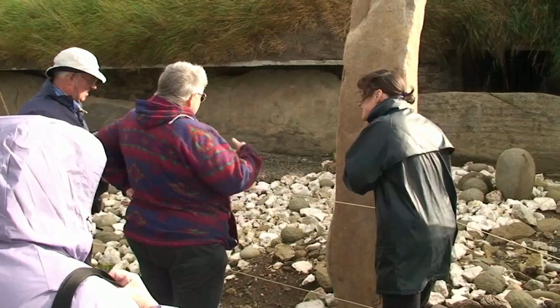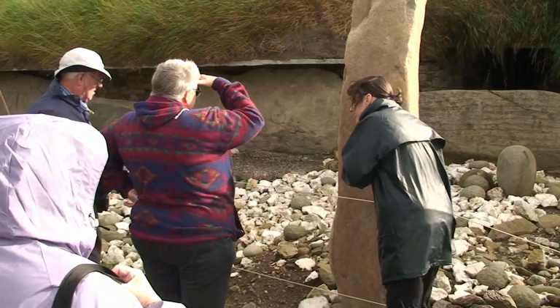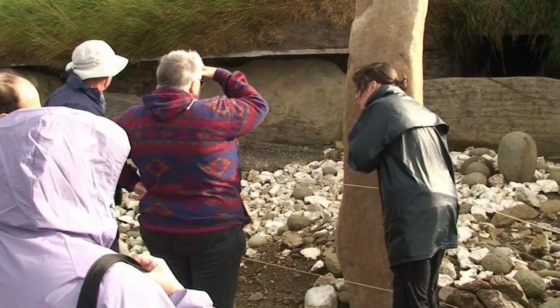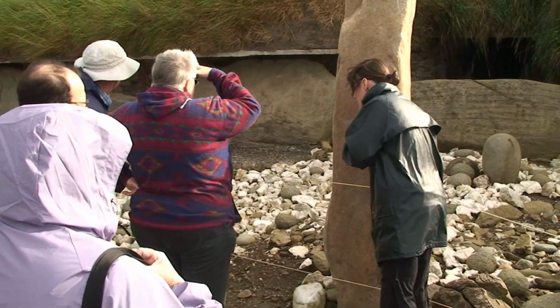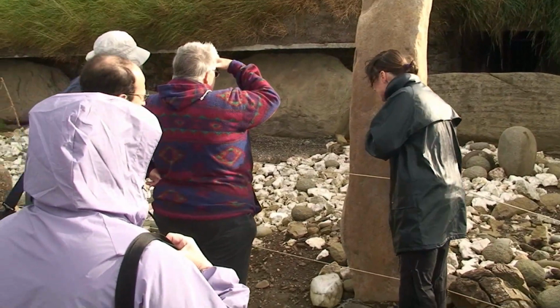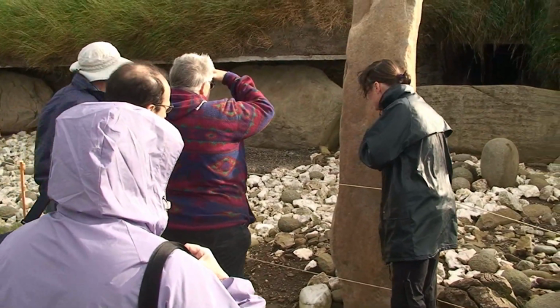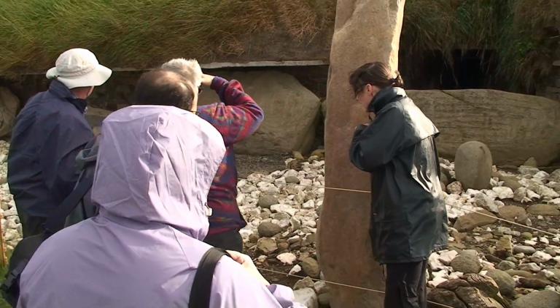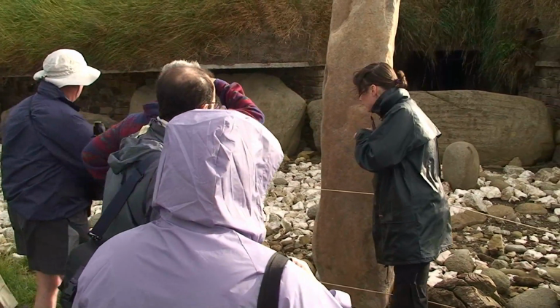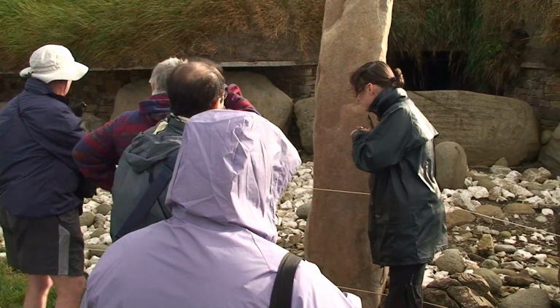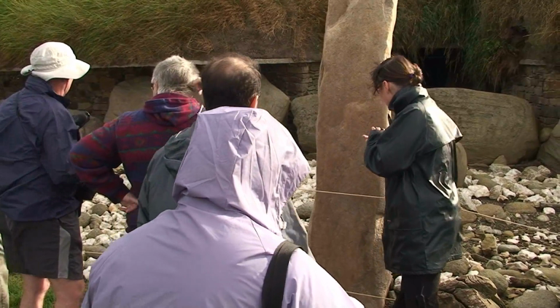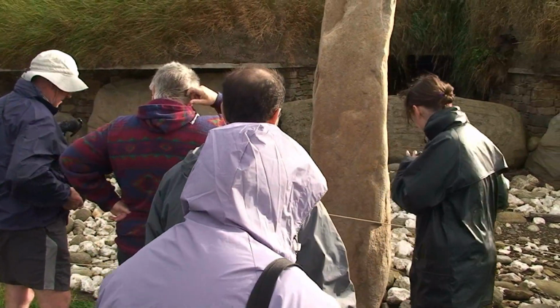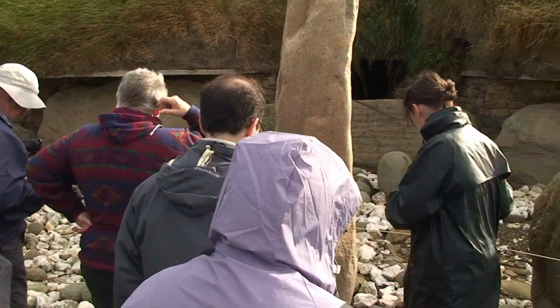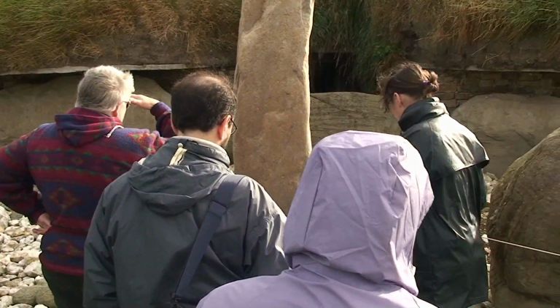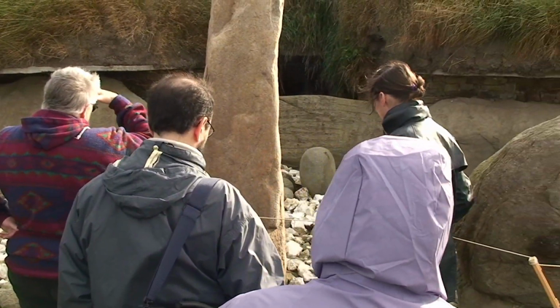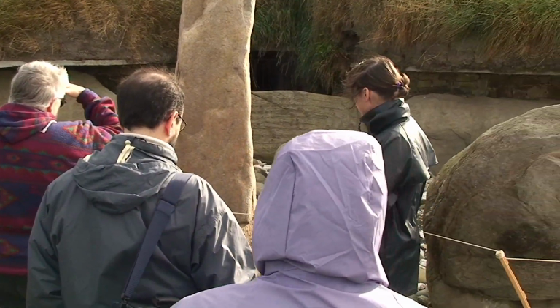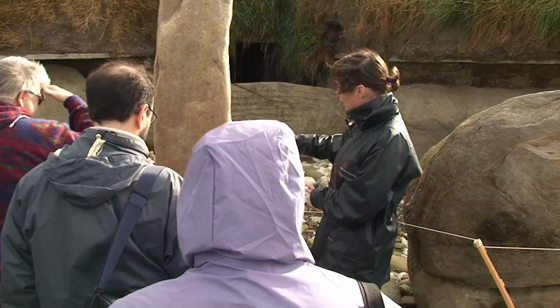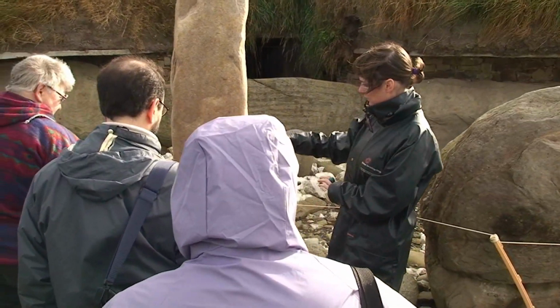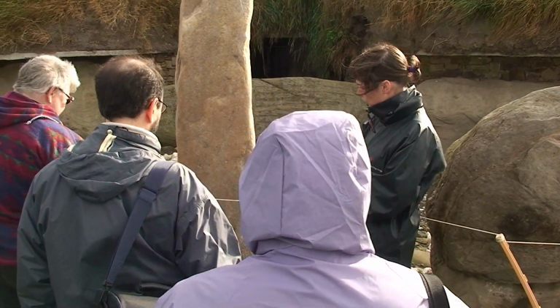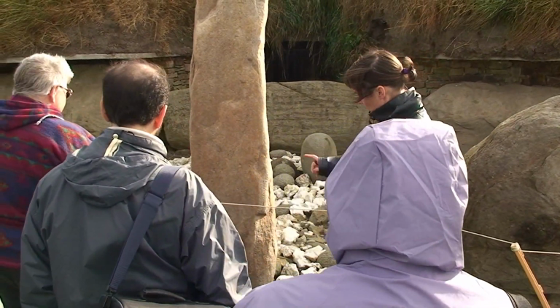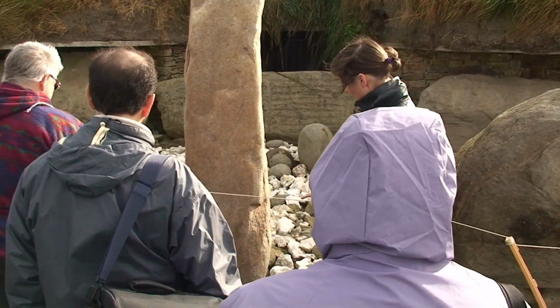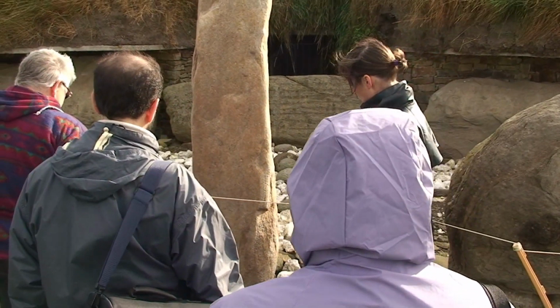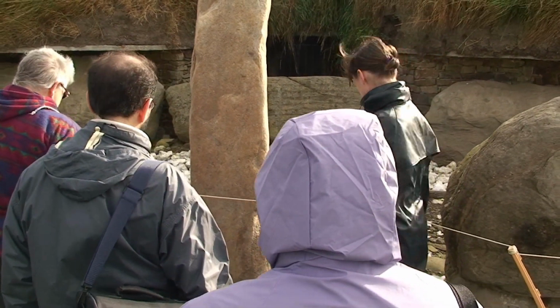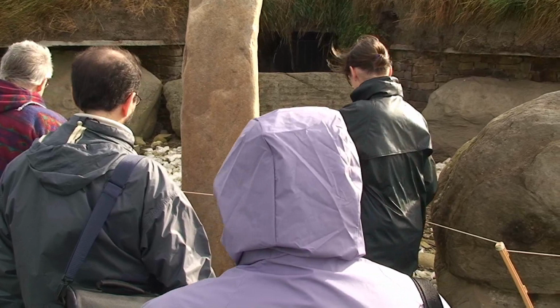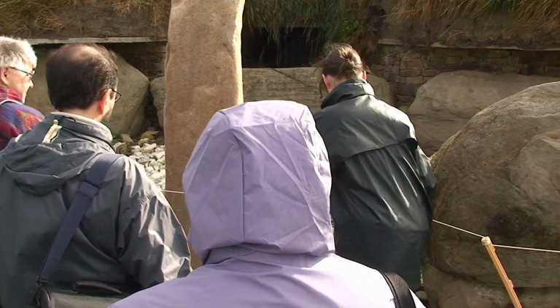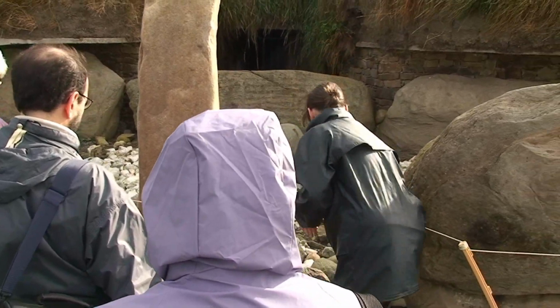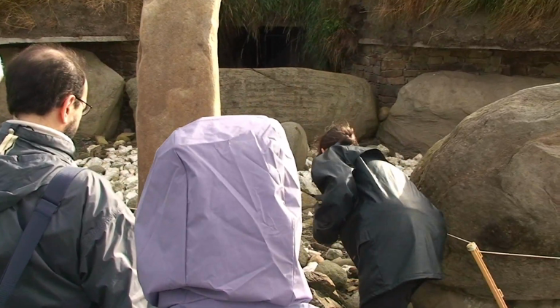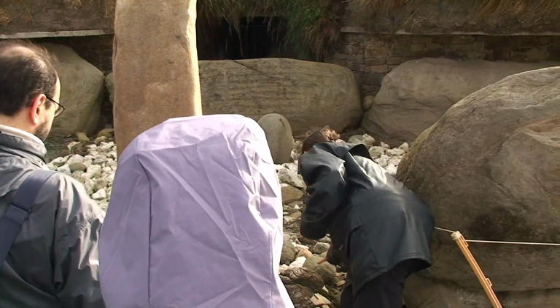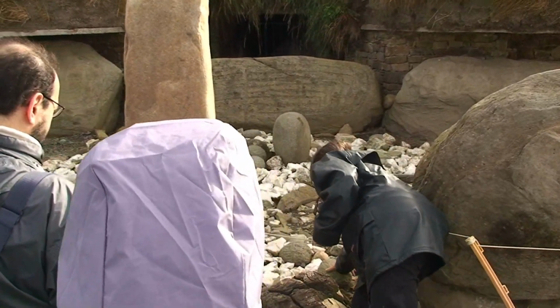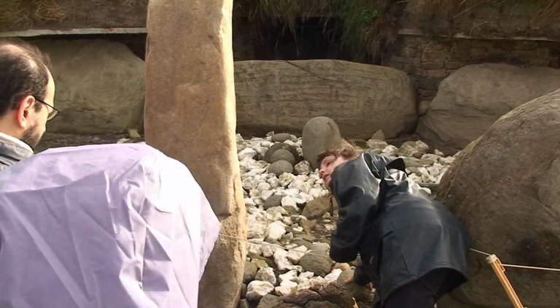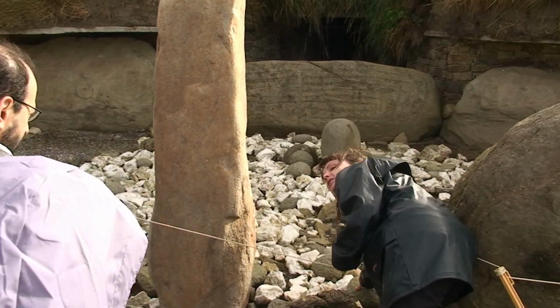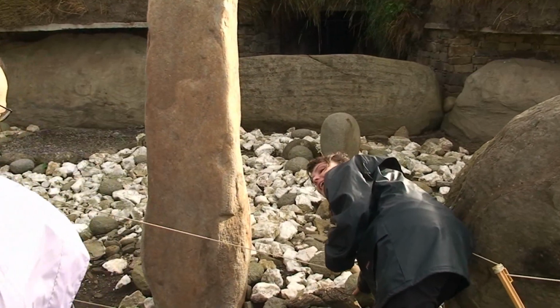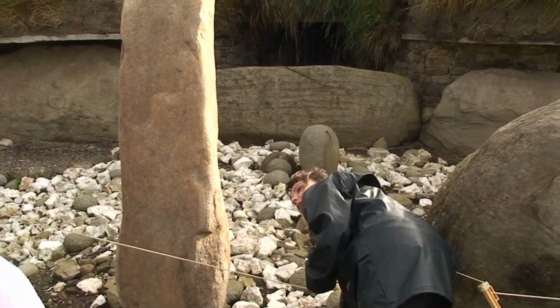The eastern entrance here at Knowth — what lies before us are these beautiful exotic stones: white quartz and water-rolled granite. You can see these beautiful egg-shaped stones here.